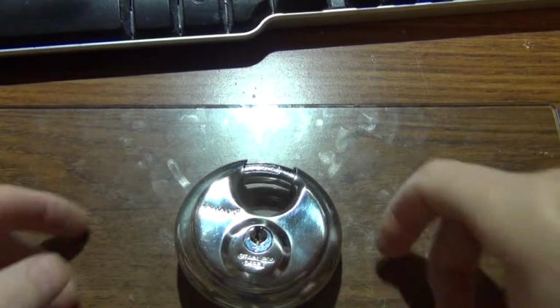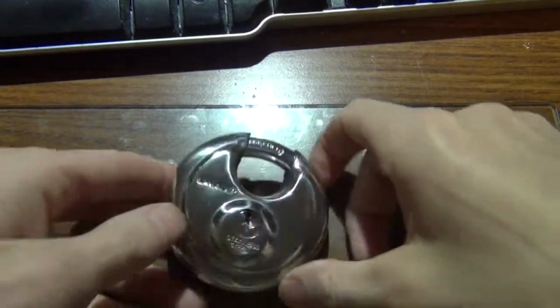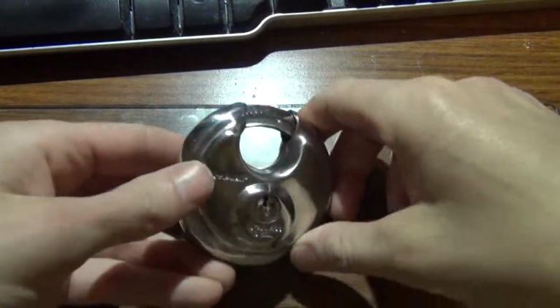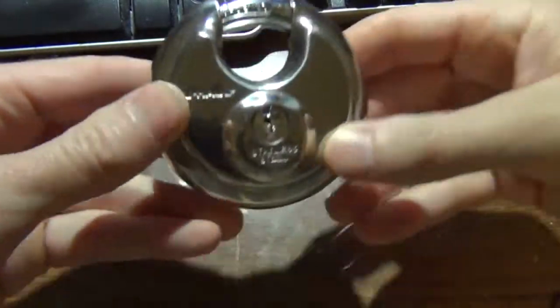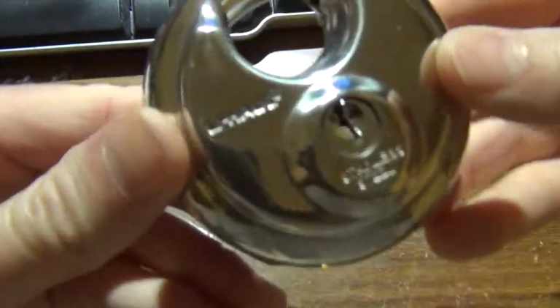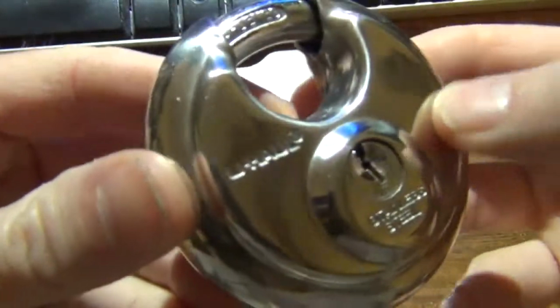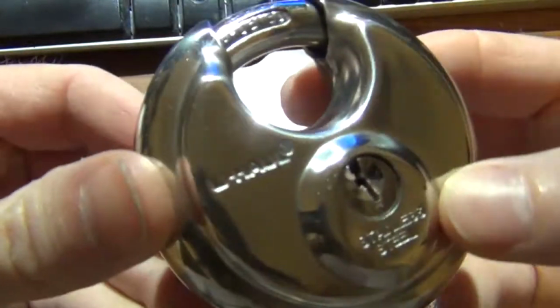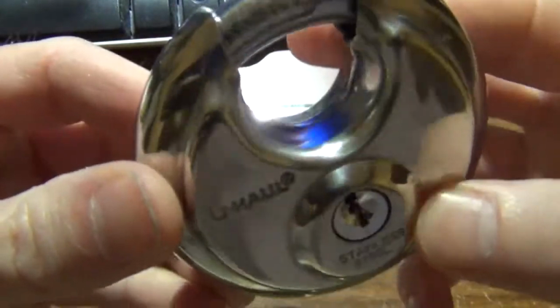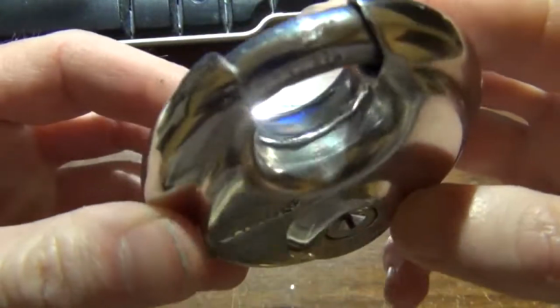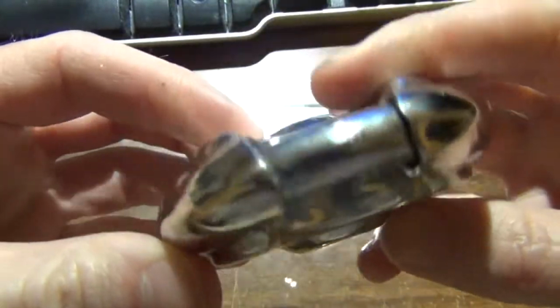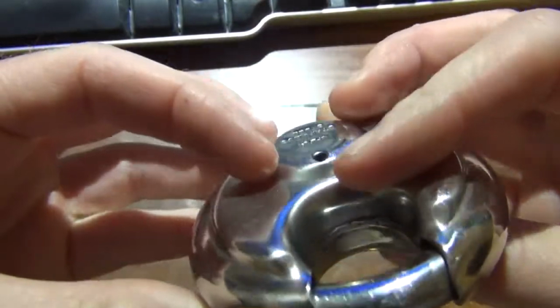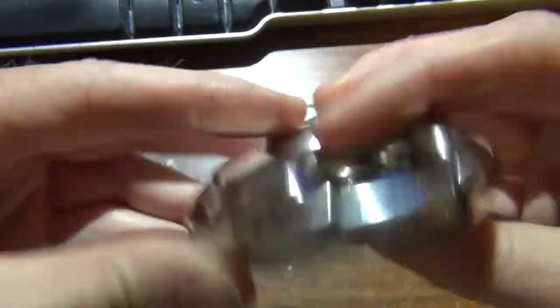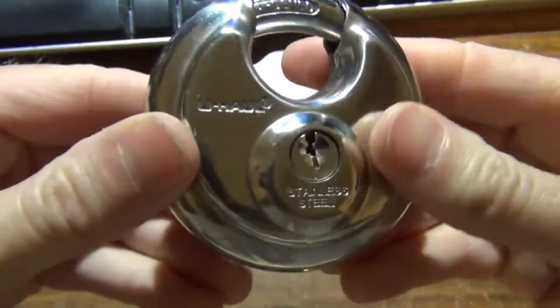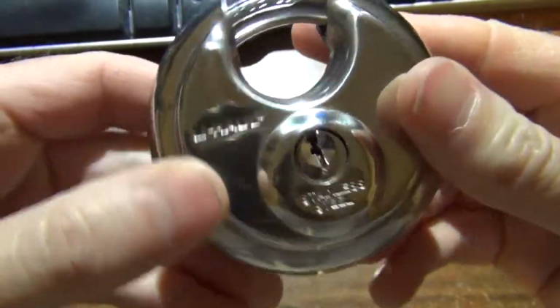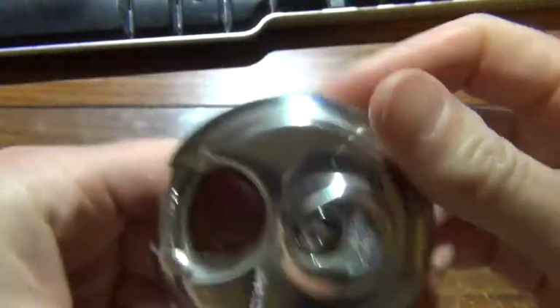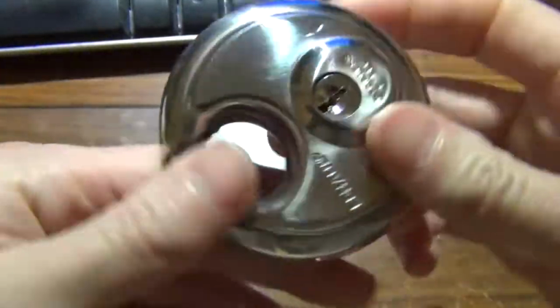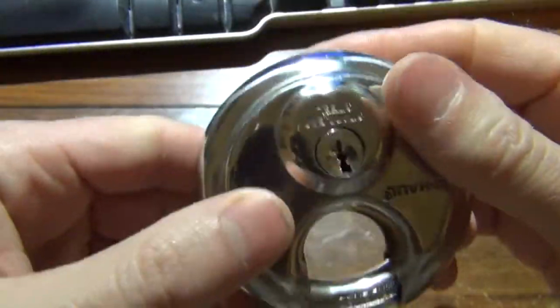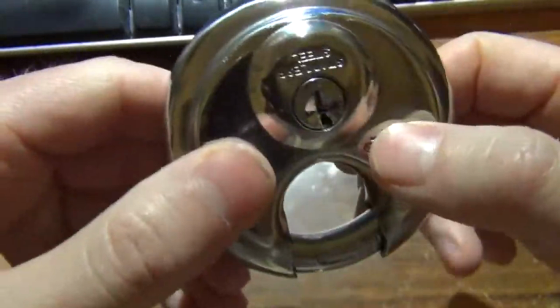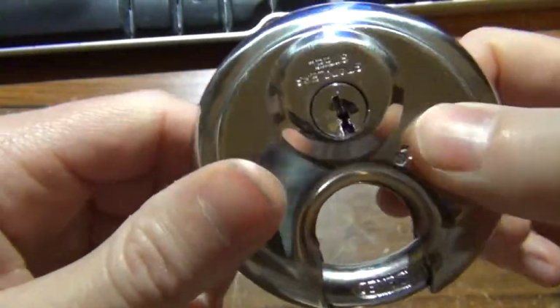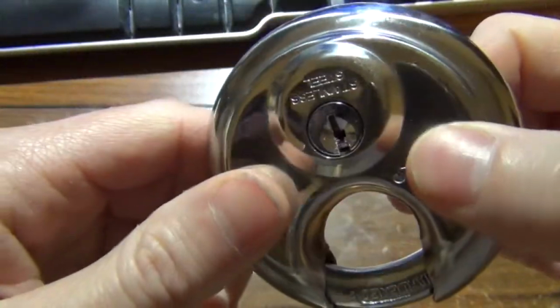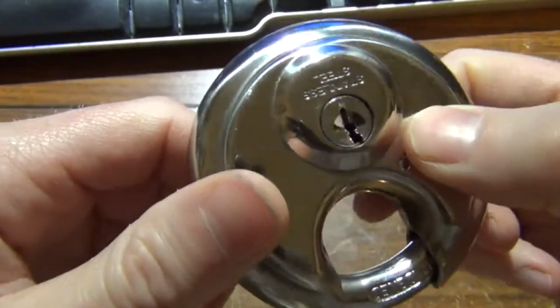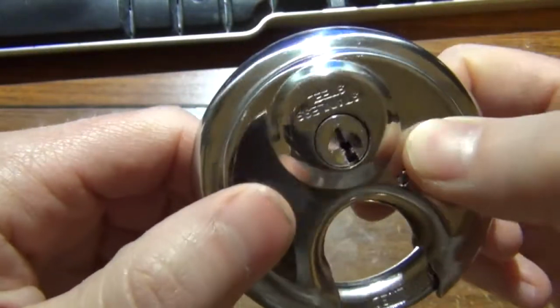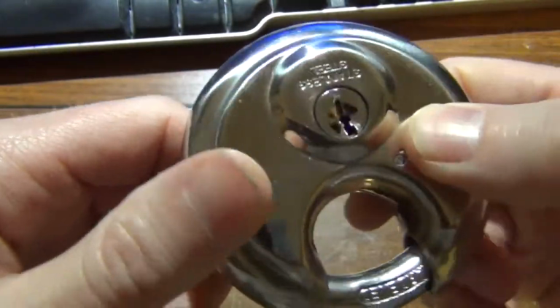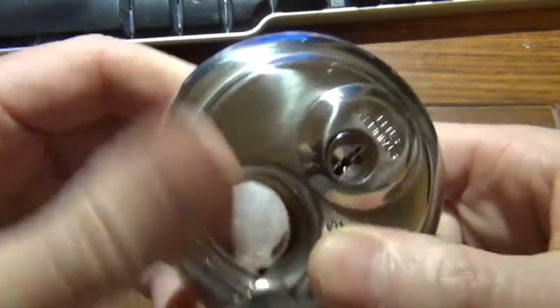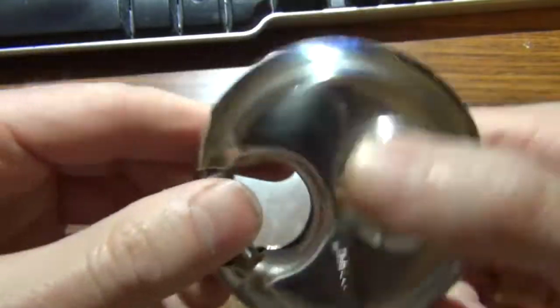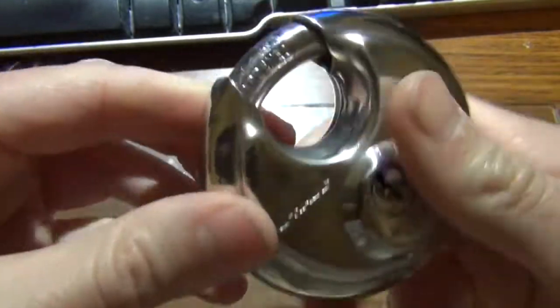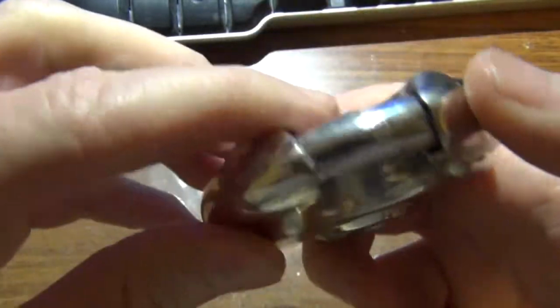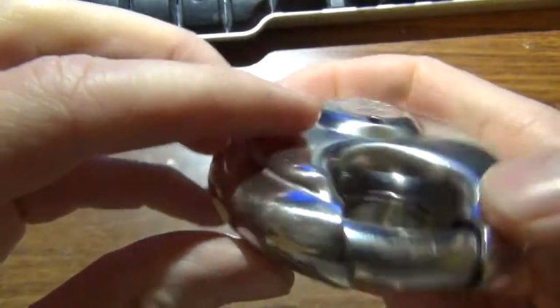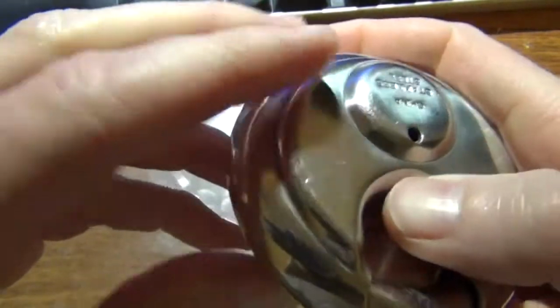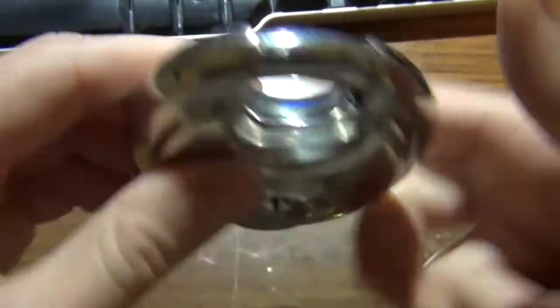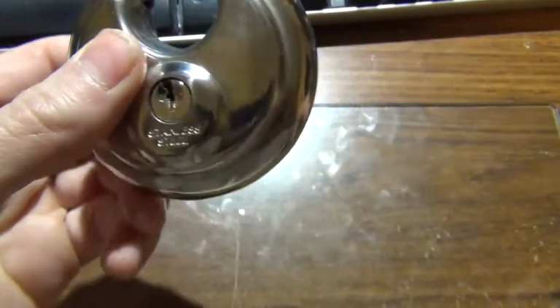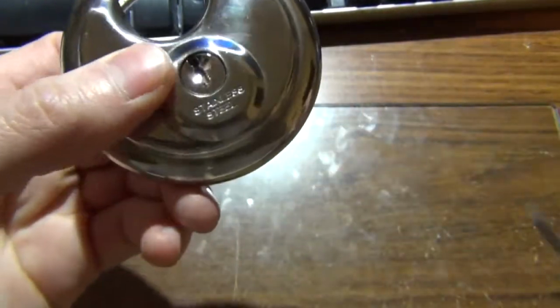Hey everybody, on this video we have a U-Haul storage locker lock. This is one I just took off somebody's unit about 30 minutes ago and let me see if we can go and just pick it on video.